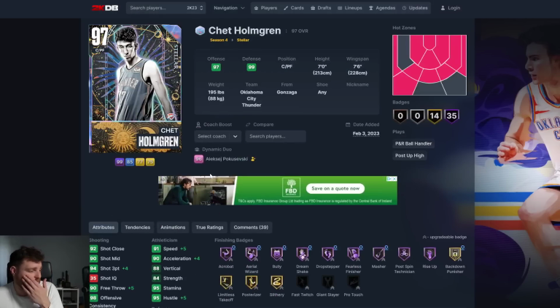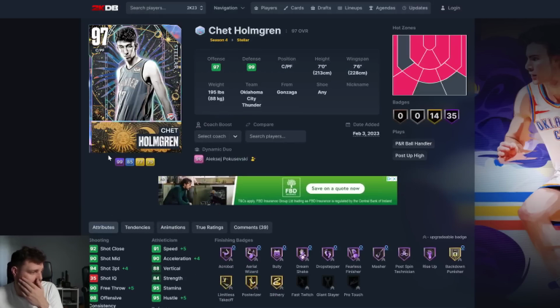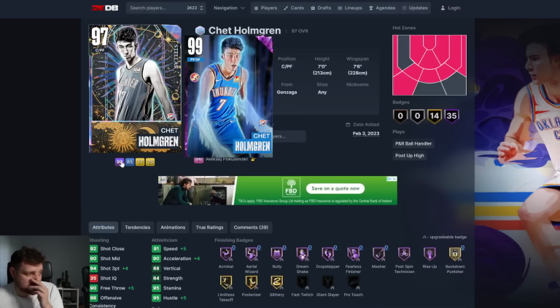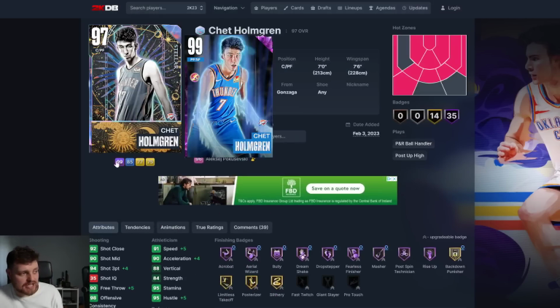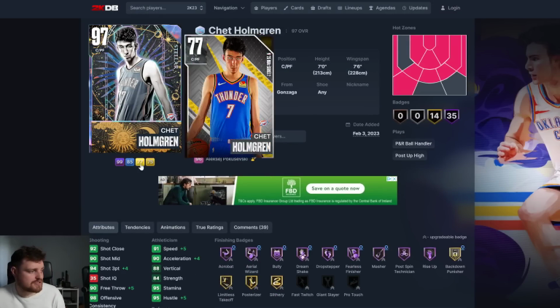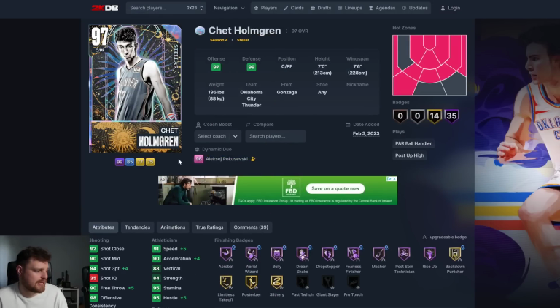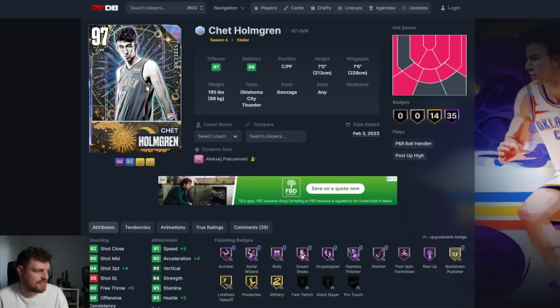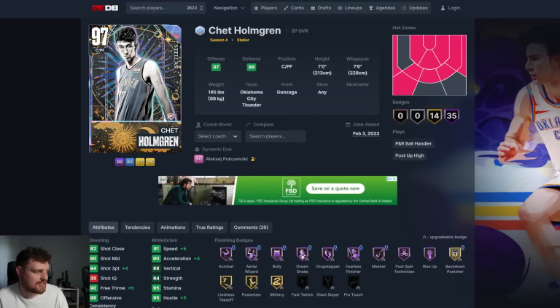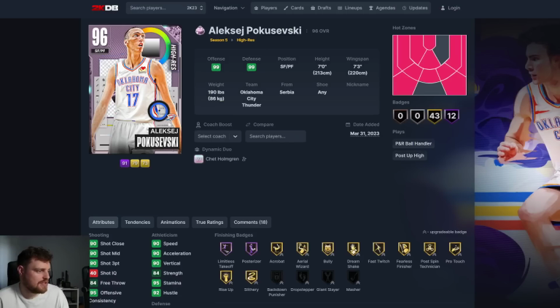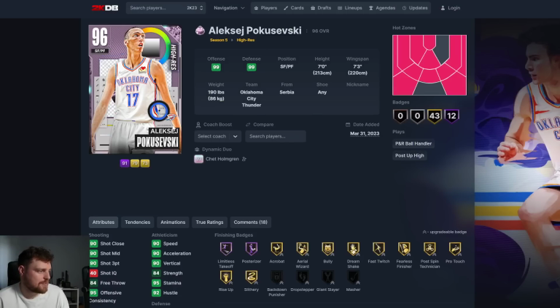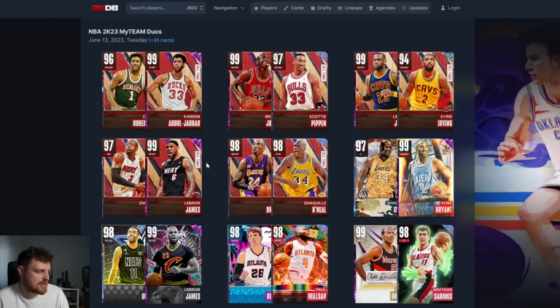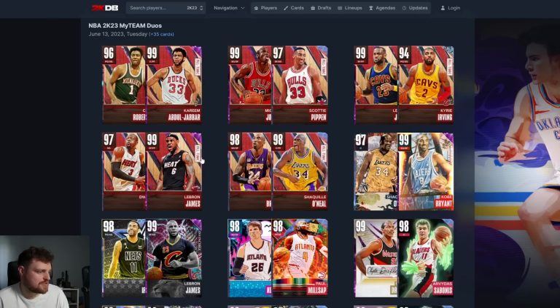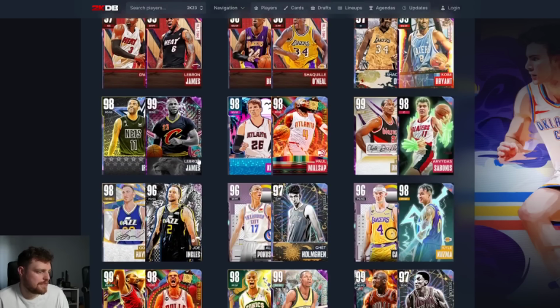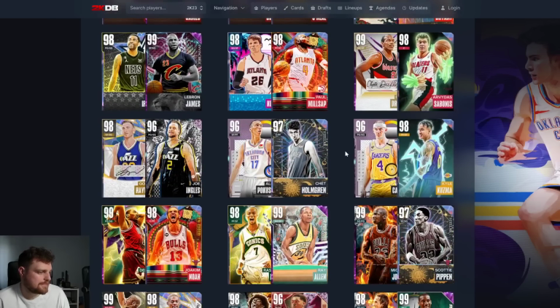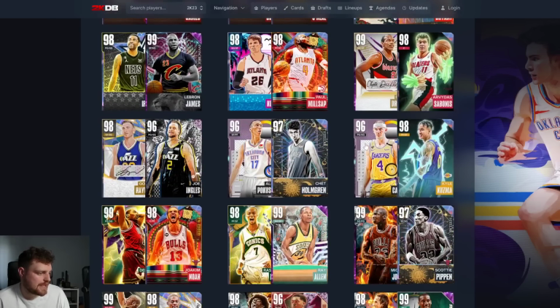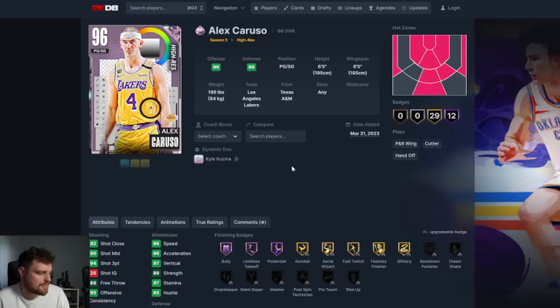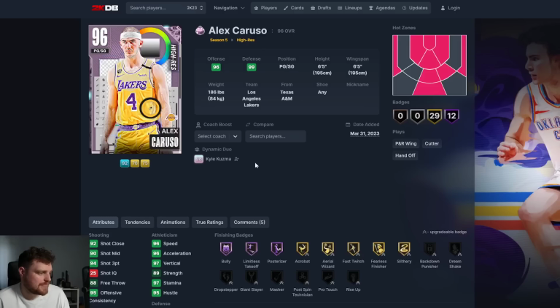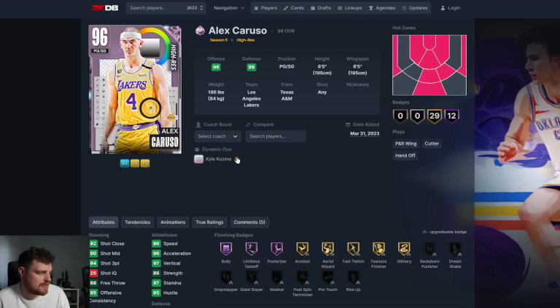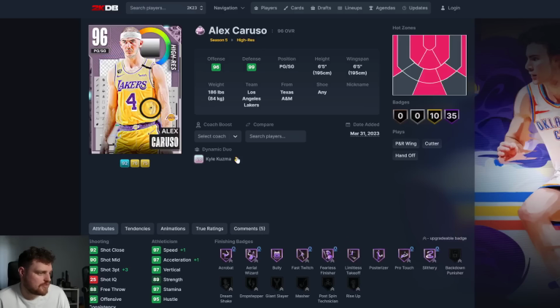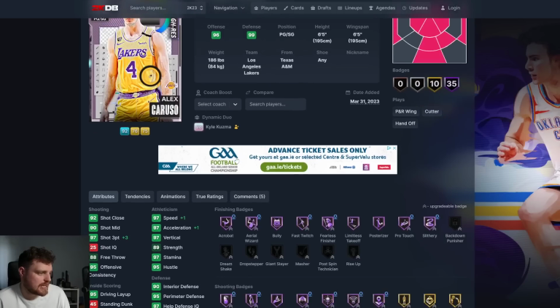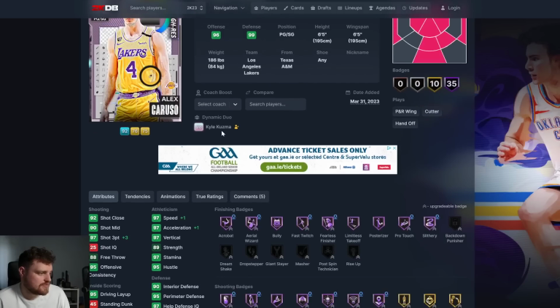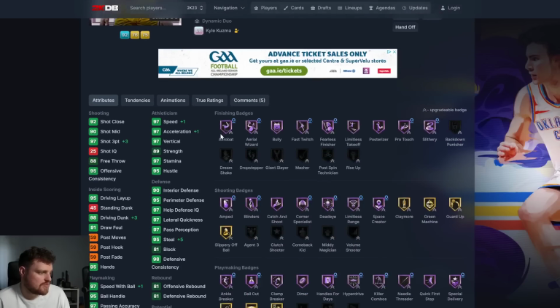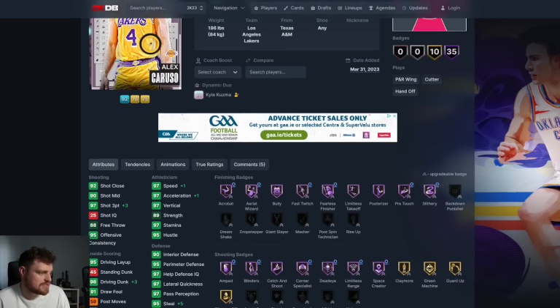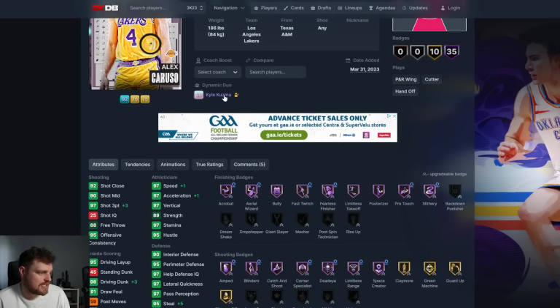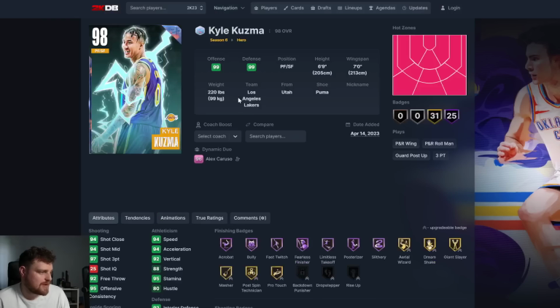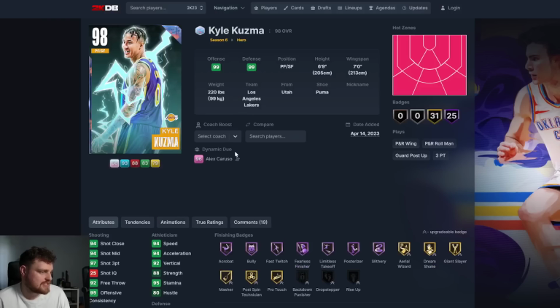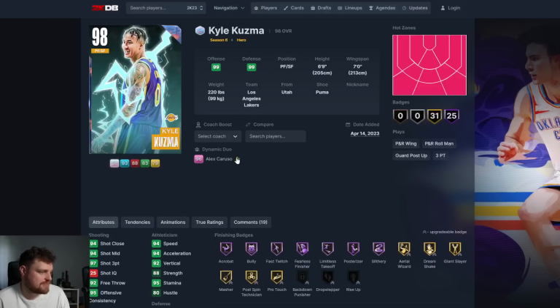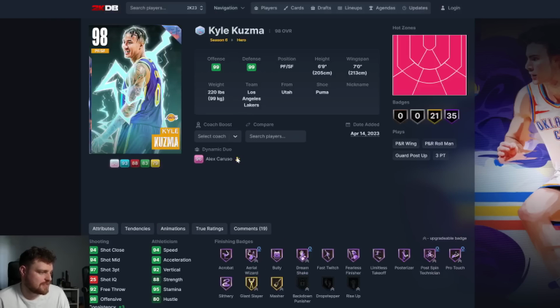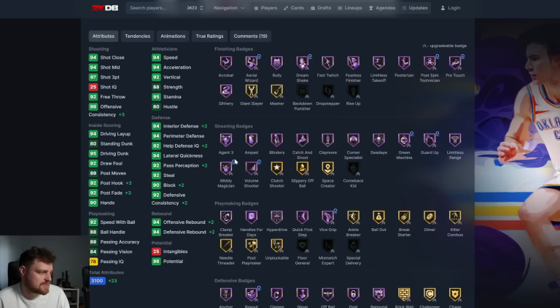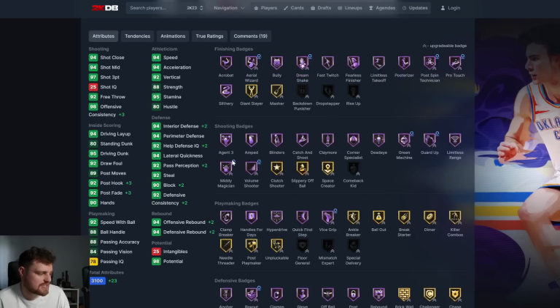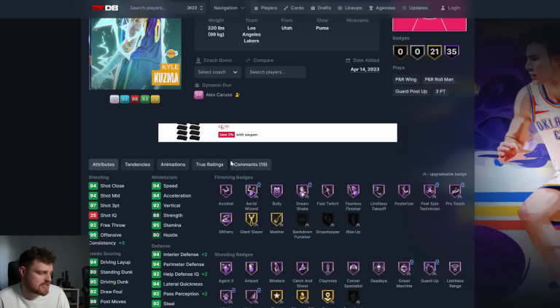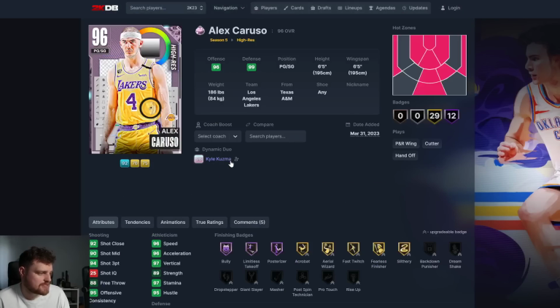Chet and Poku would be a fun duo to use, and I don't think I'm ever going to get this version of Chet, so I just paid the like 15k for this one. Alex Caruso goes up a tiny bit - the problem is these guys are already basically perfect stats wise, so they just get their extra half badges boost.